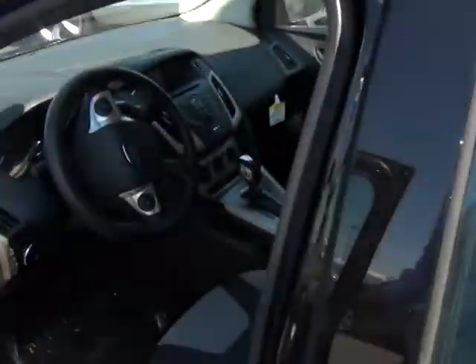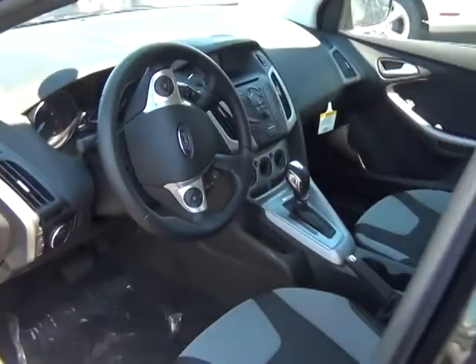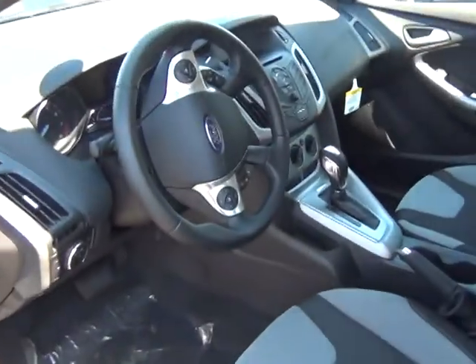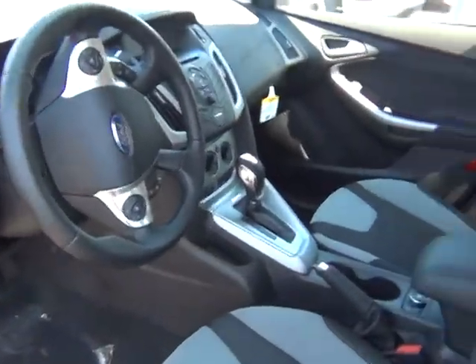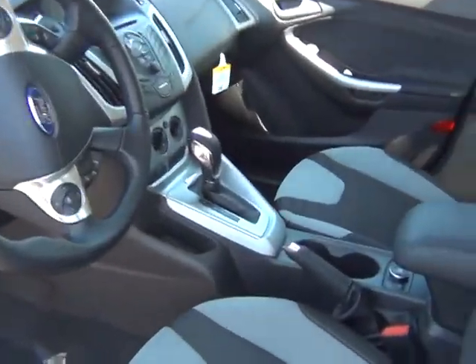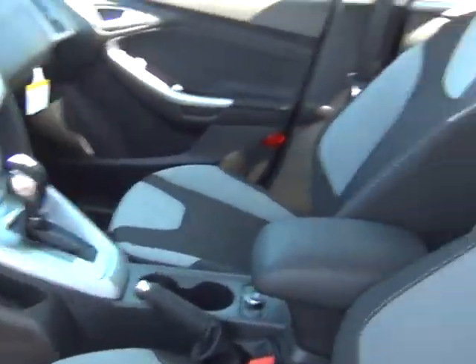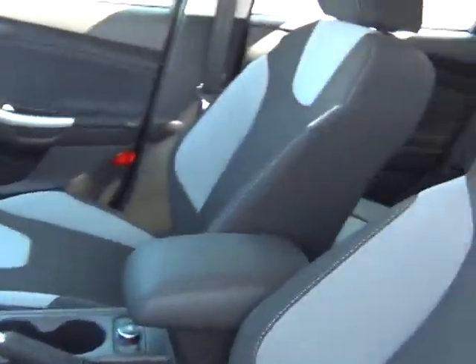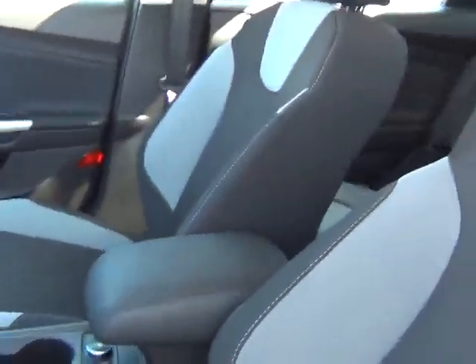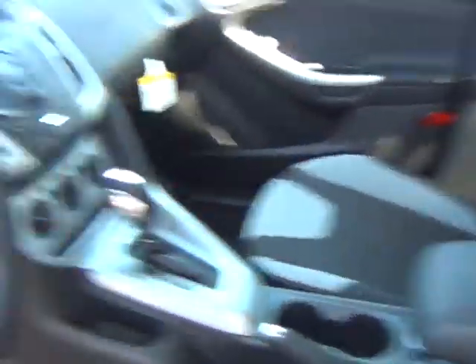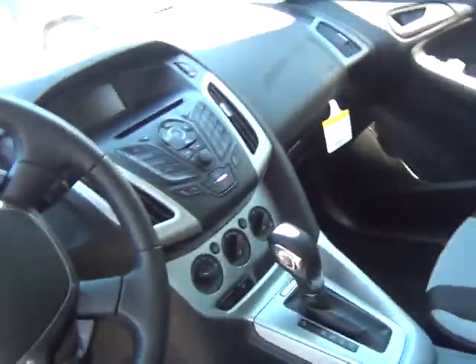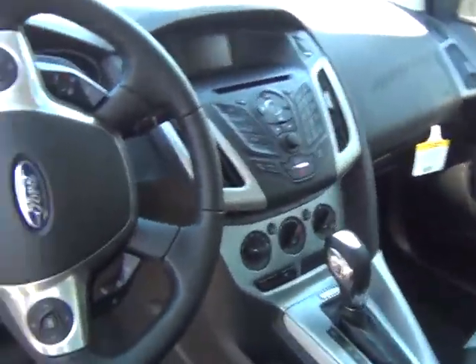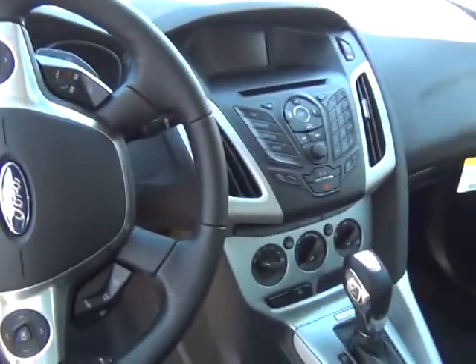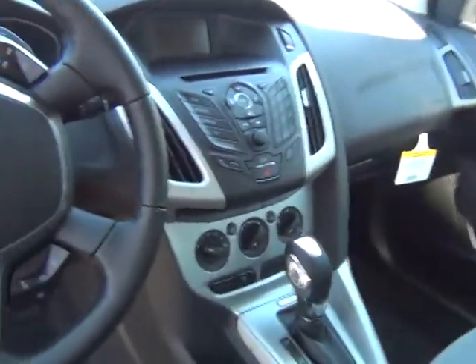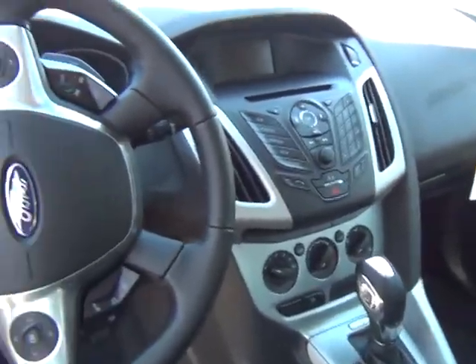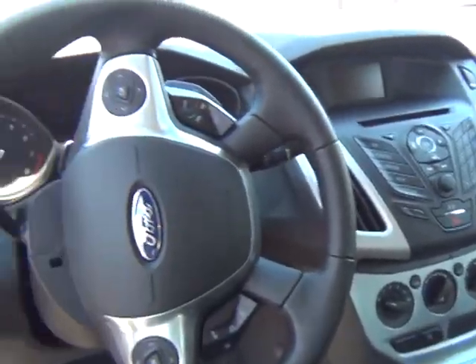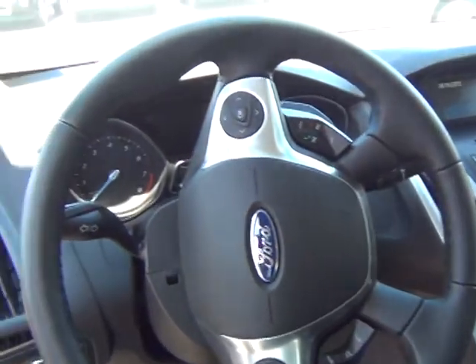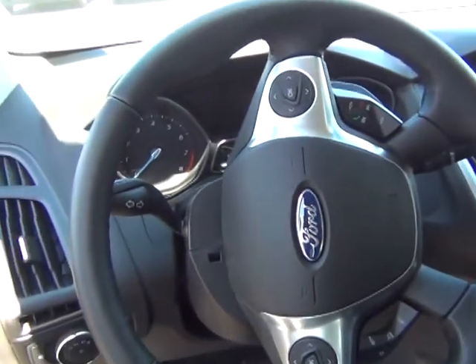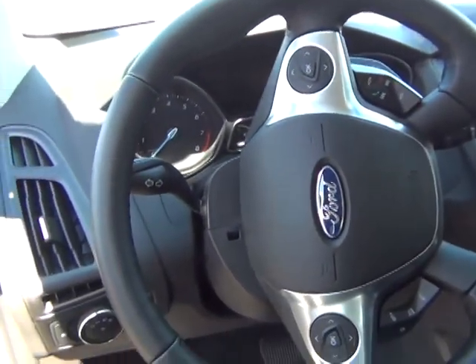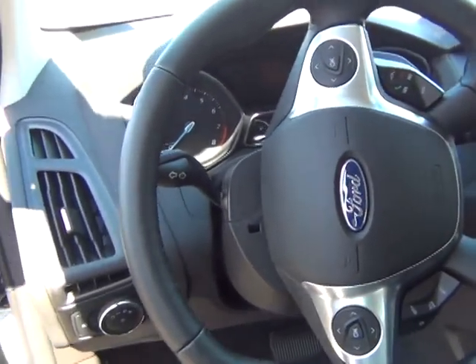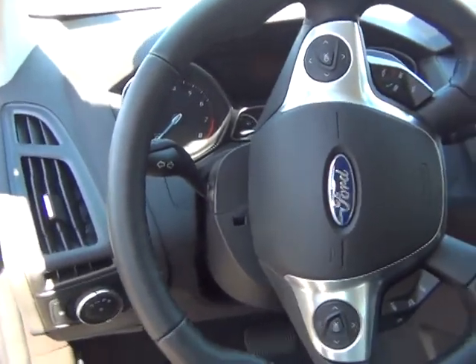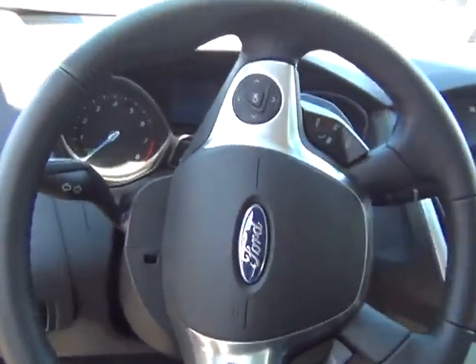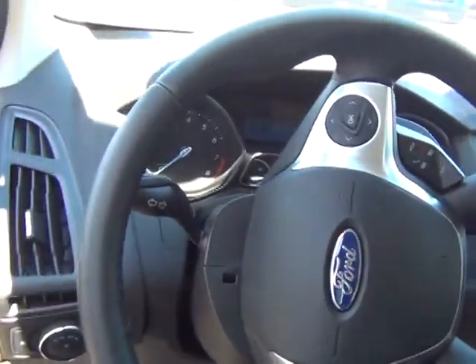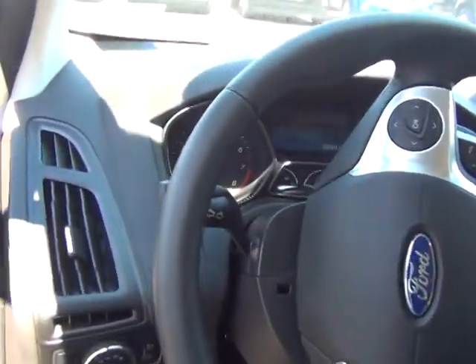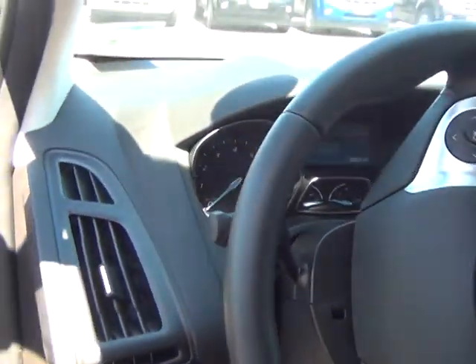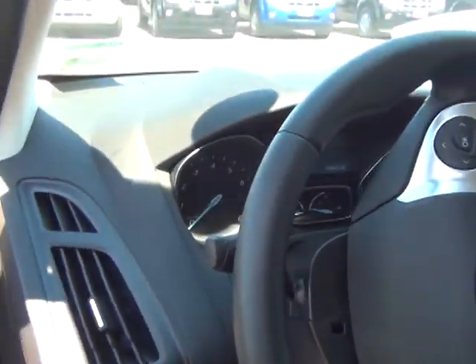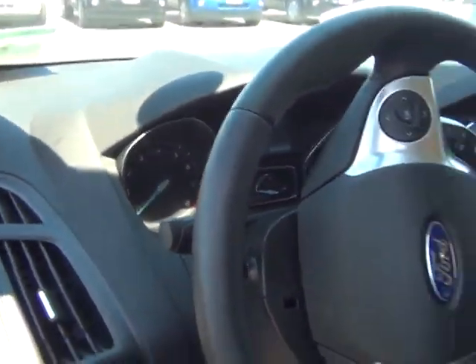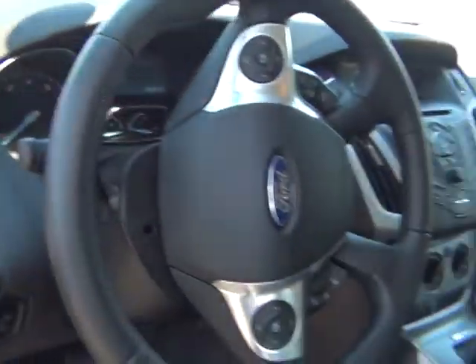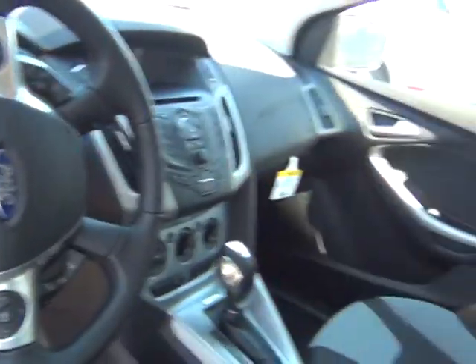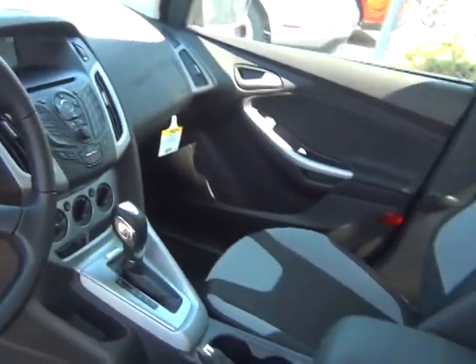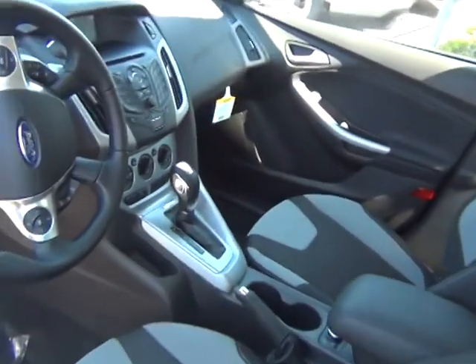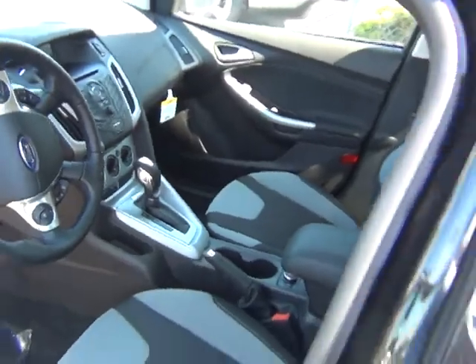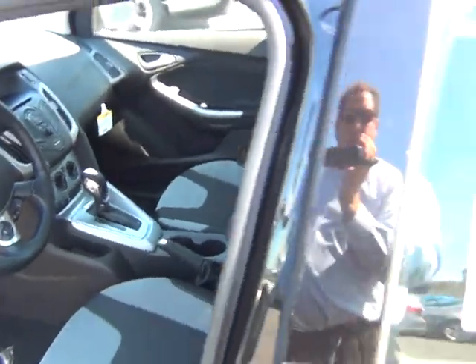Beautiful on the inside. The seating has MyFord SYNC, so you have Bluetooth on the steering wheel. It's a really, really cute little car.